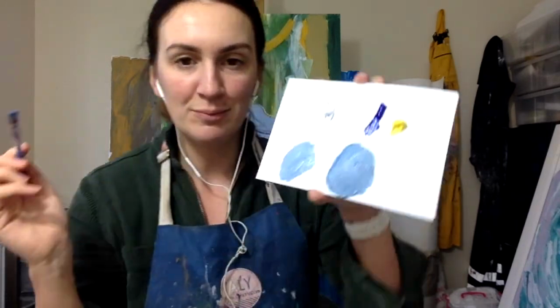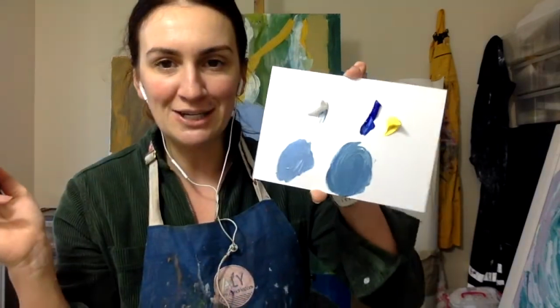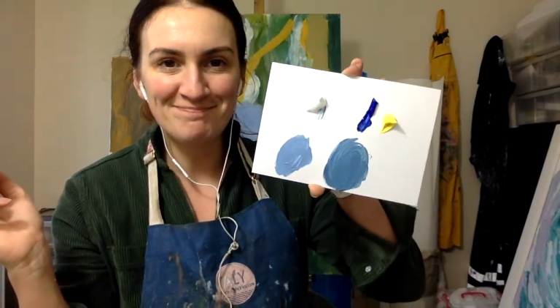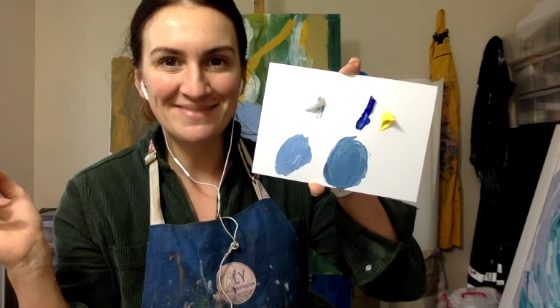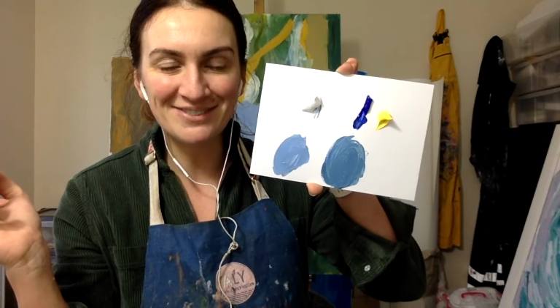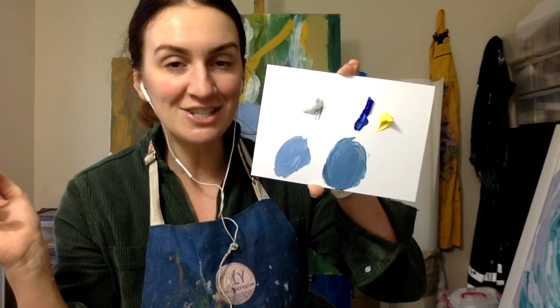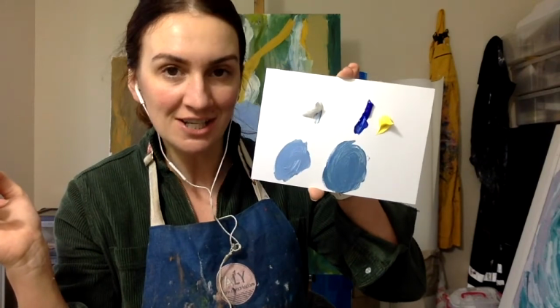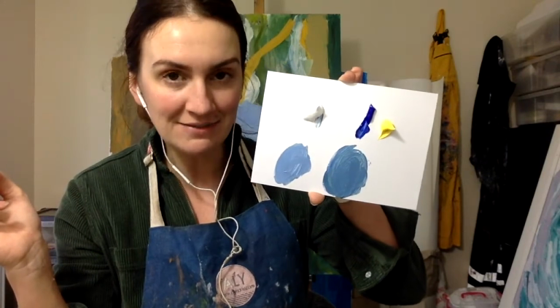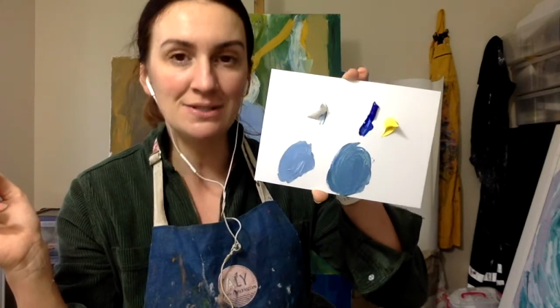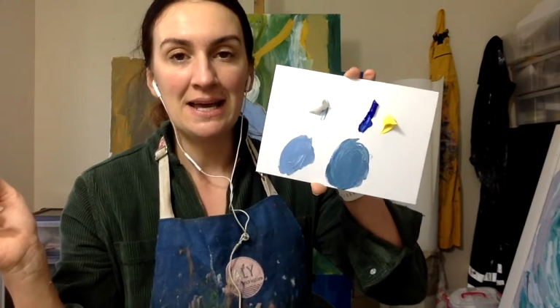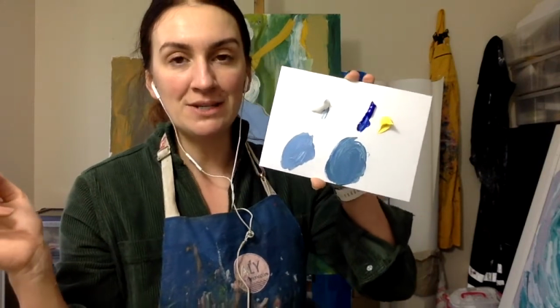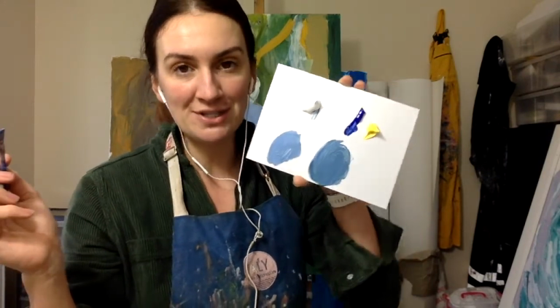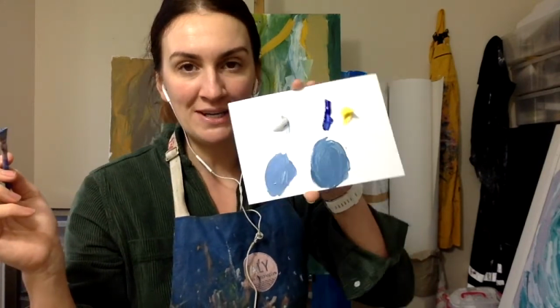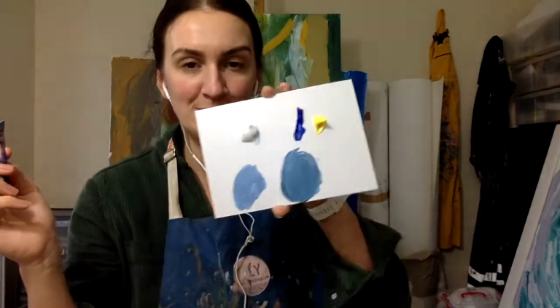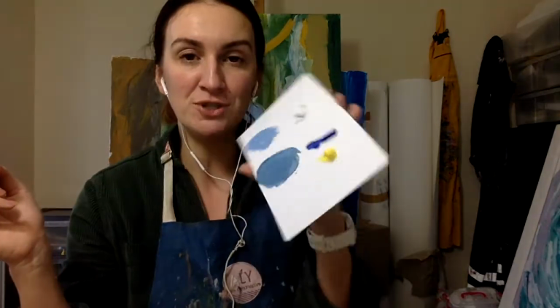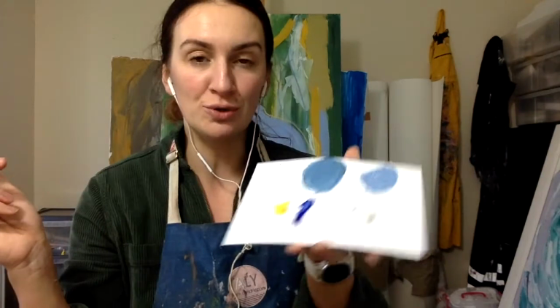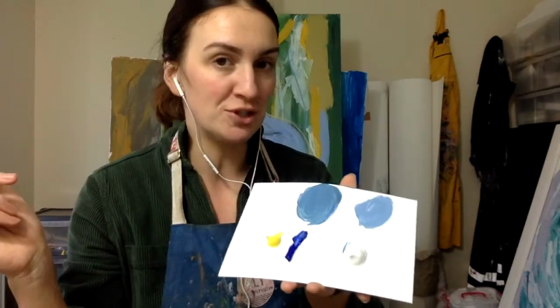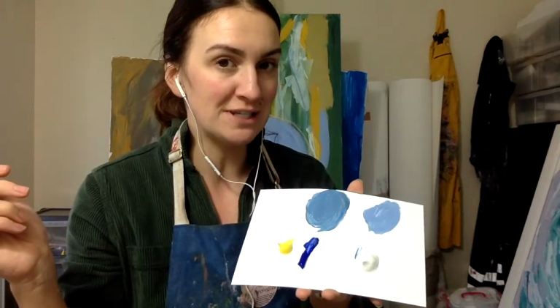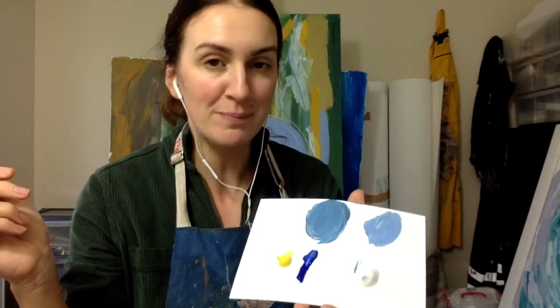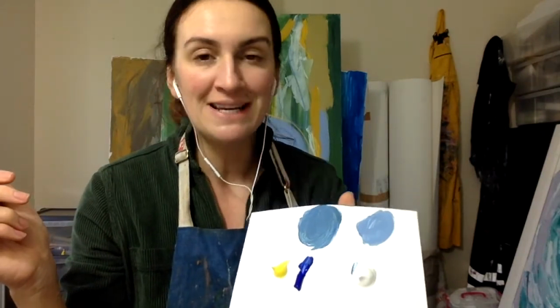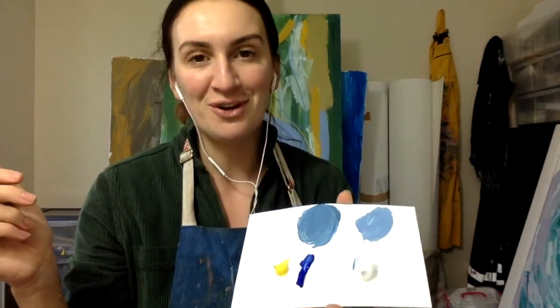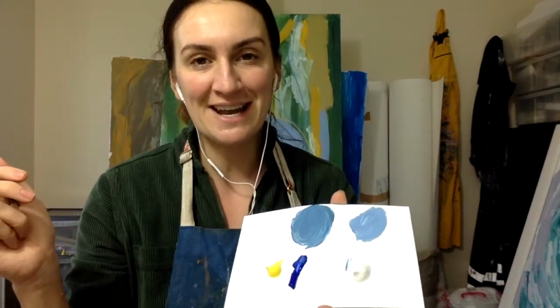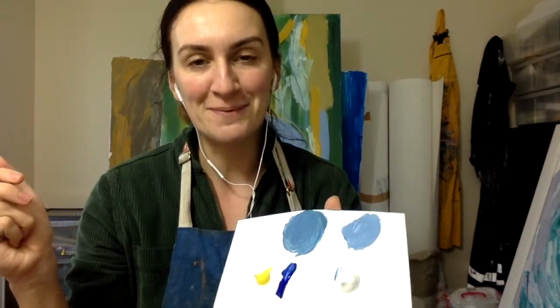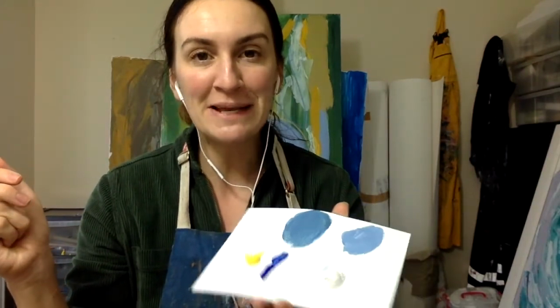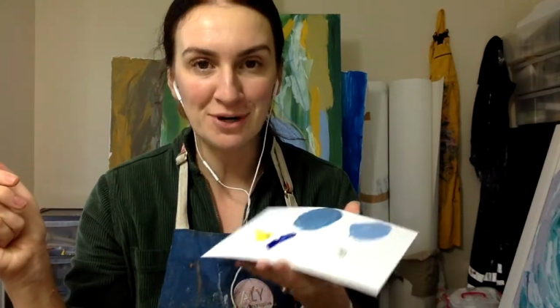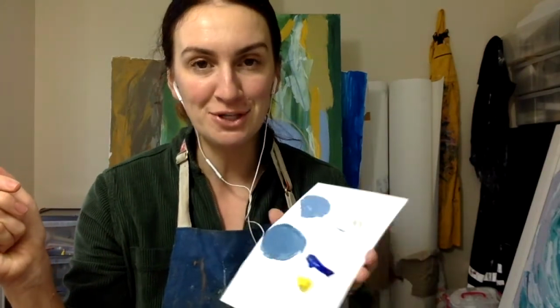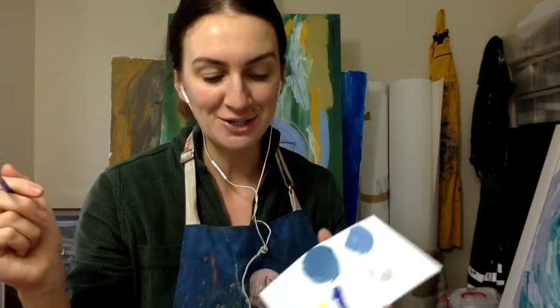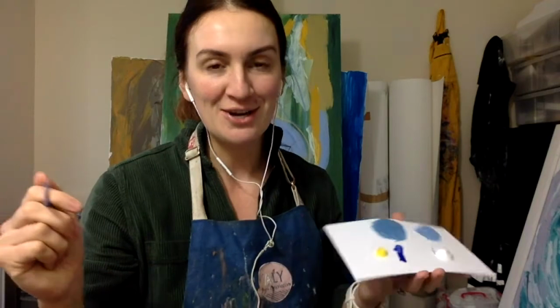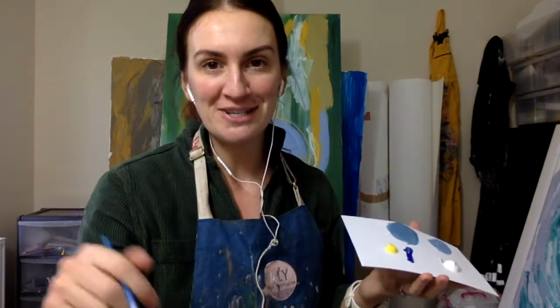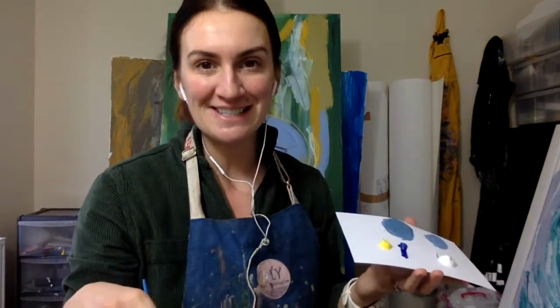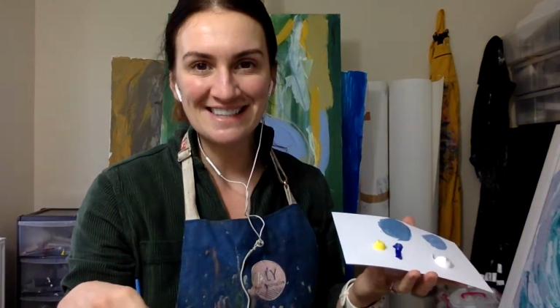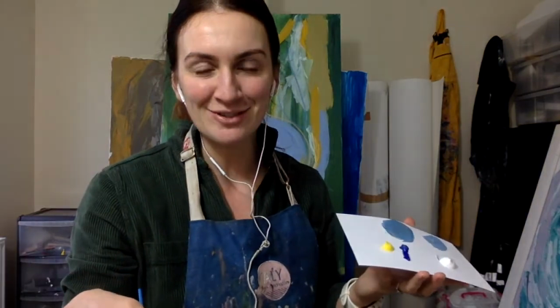Thanks for watching! There are lots of color mixing videos, and the next one you'll see is peach. You can also look for two different shades of purple and all the other ones I offer. Please subscribe so you don't miss out on all my tutorials. Thanks for watching!